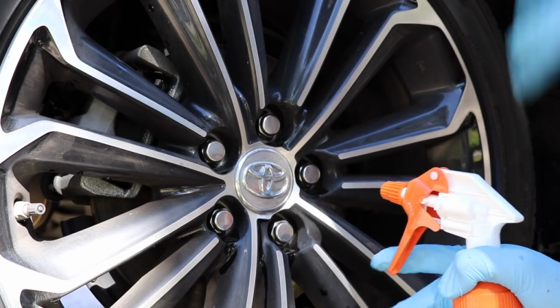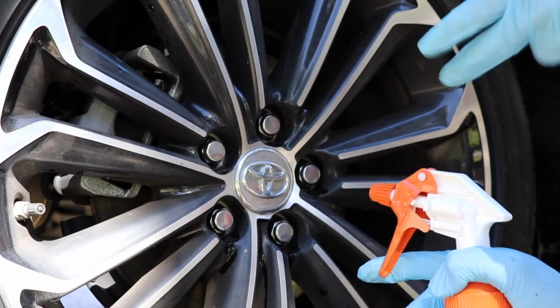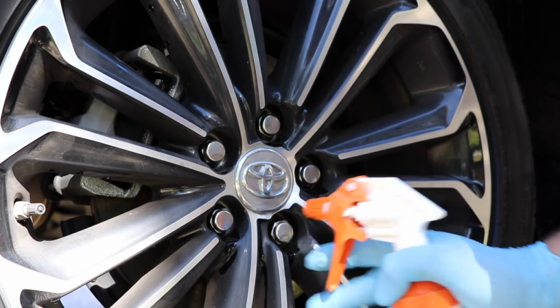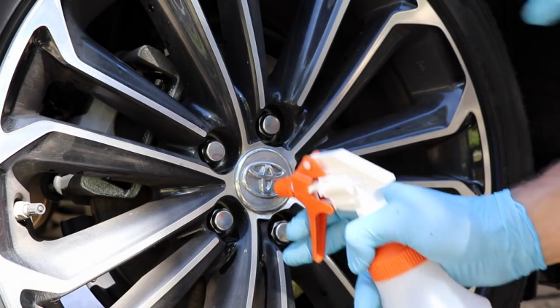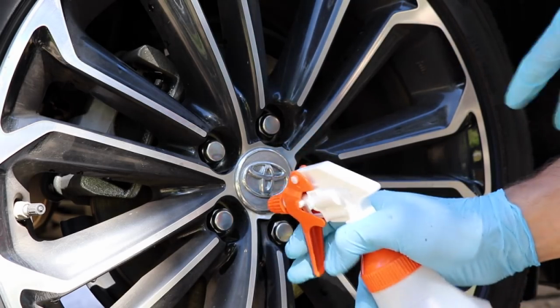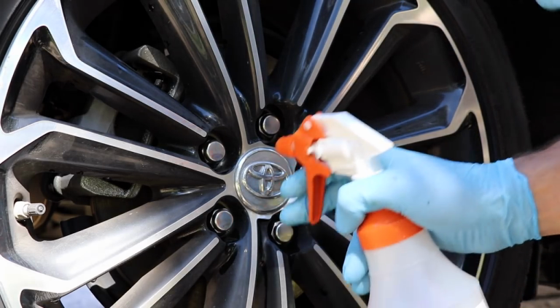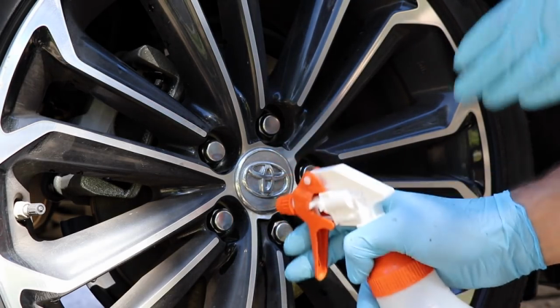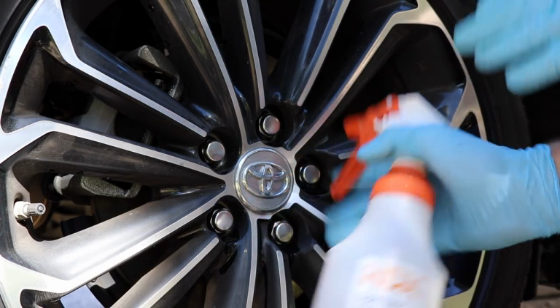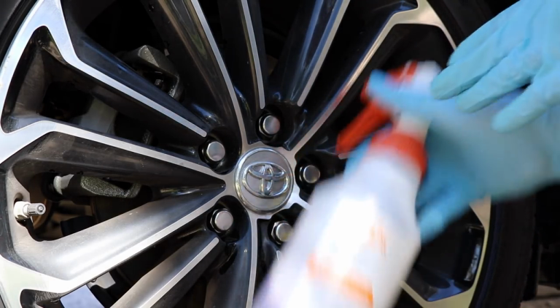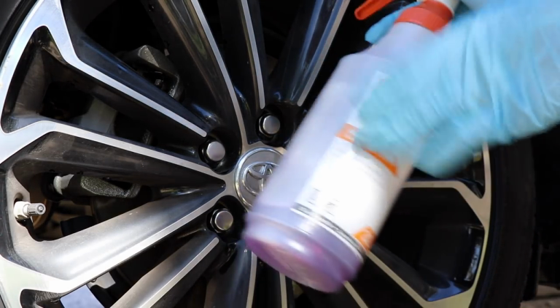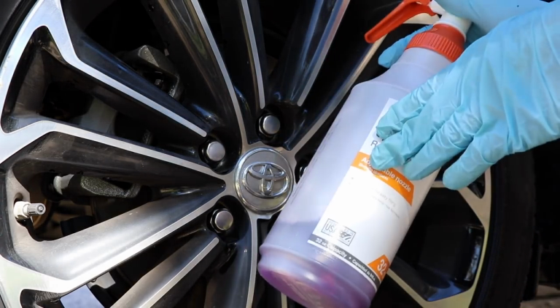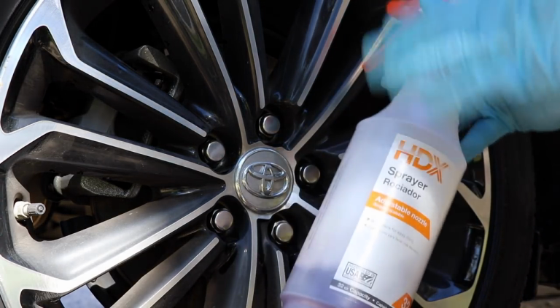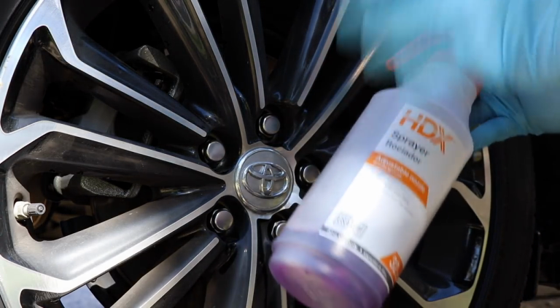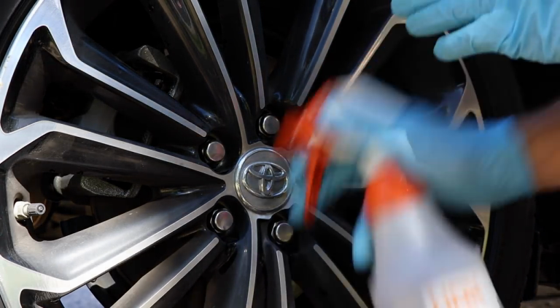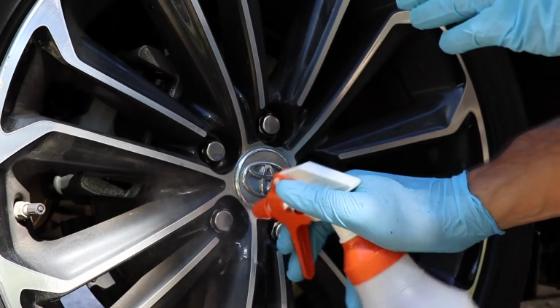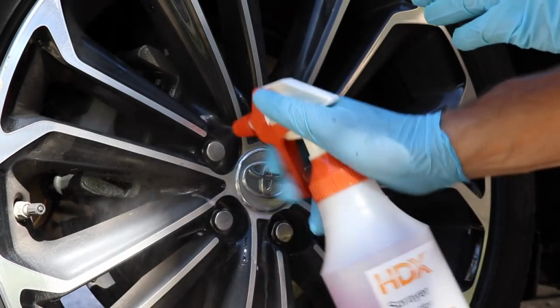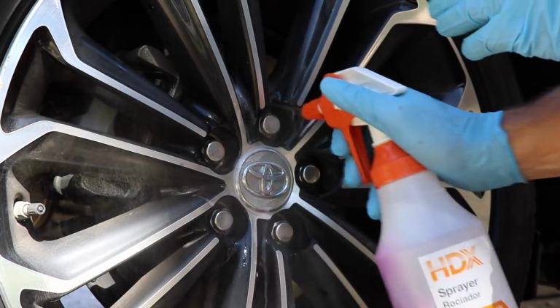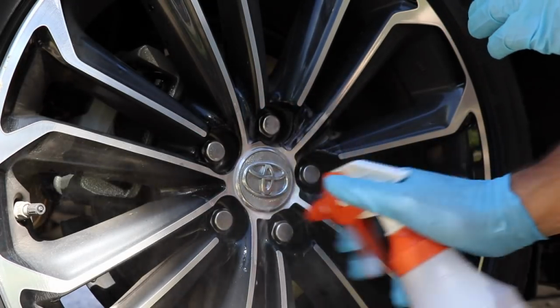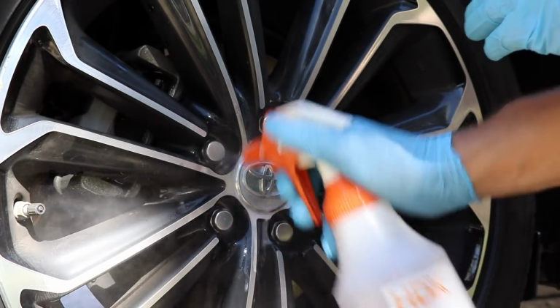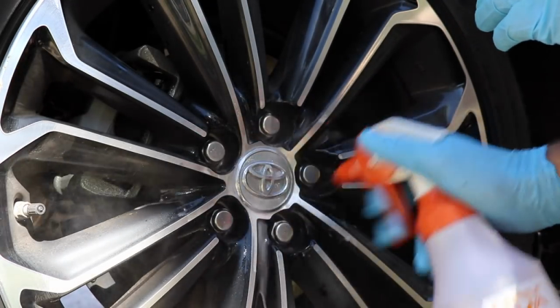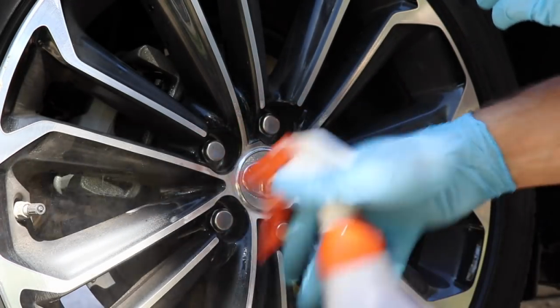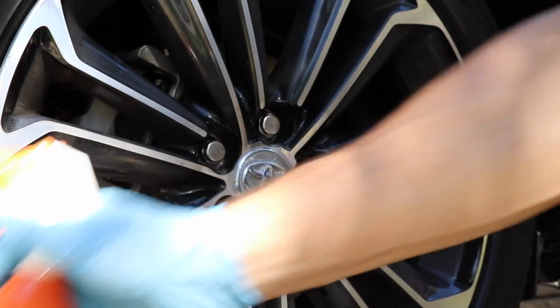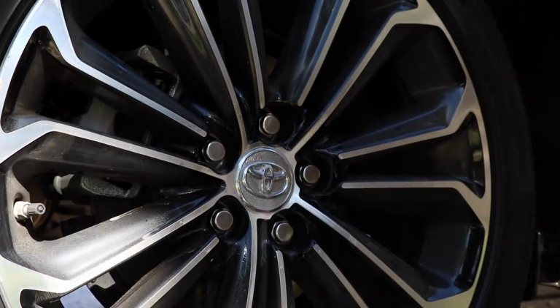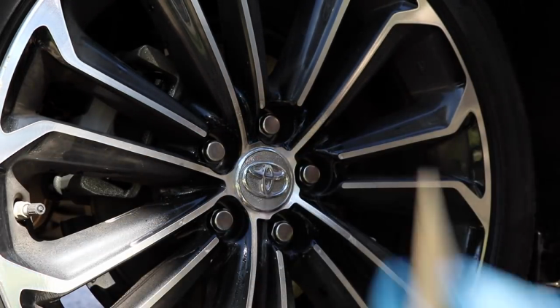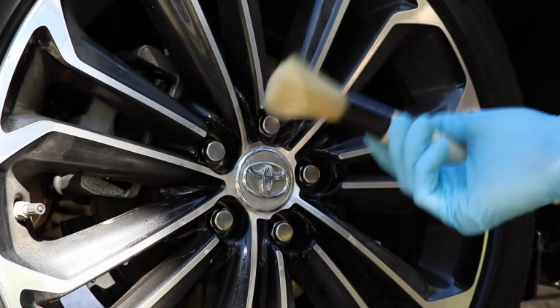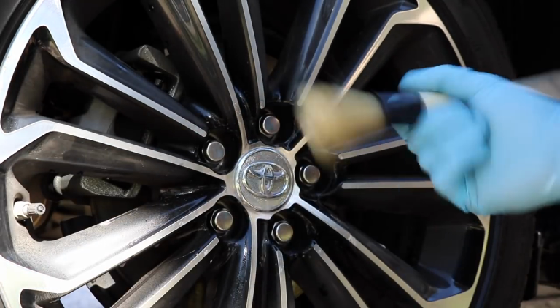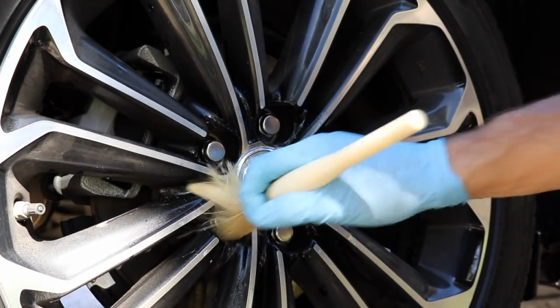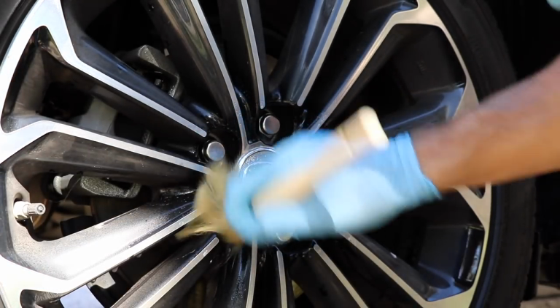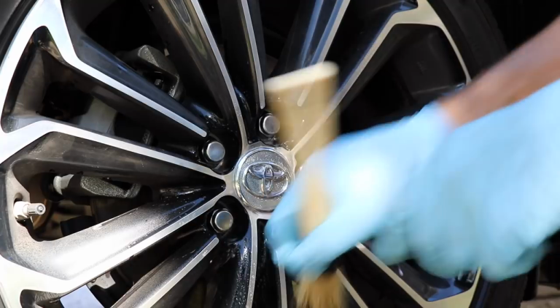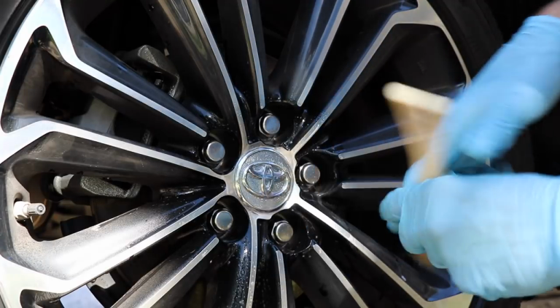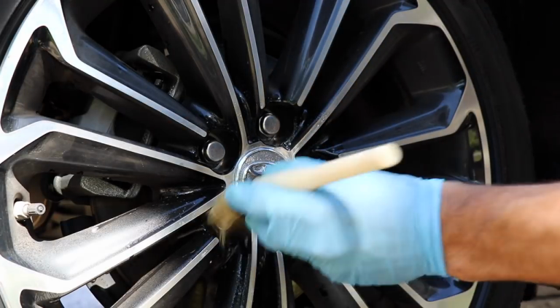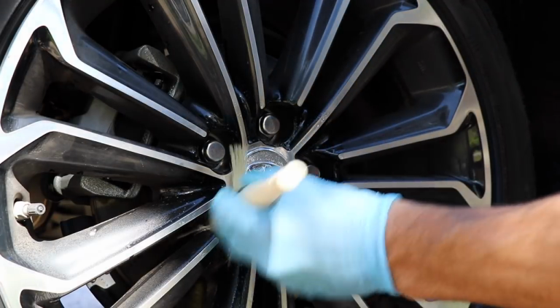It's super self-explanatory. I'm just going to spray the Meguiar's Wheel Brightener diluted five to one in each one of these little nuts and bolts areas, then take my brush and go ahead and agitate it in there.